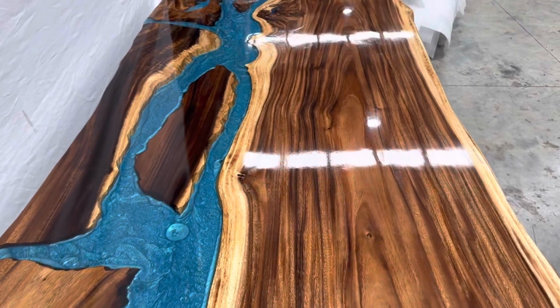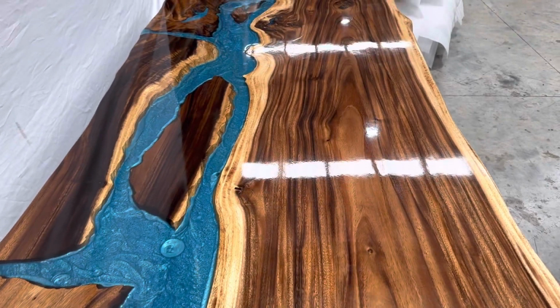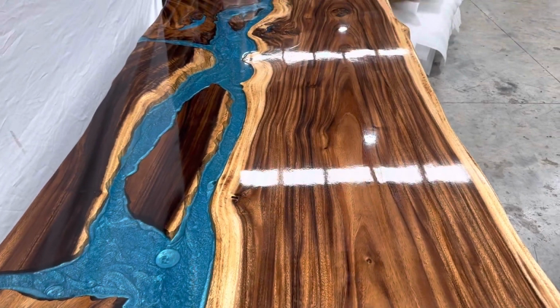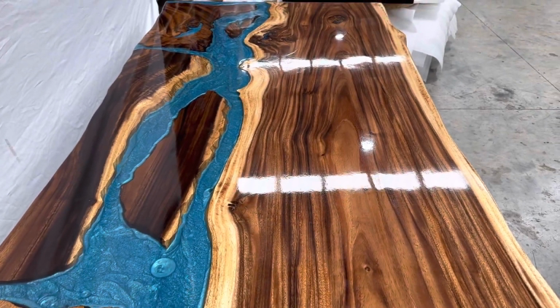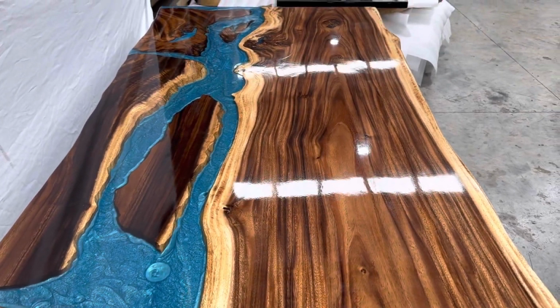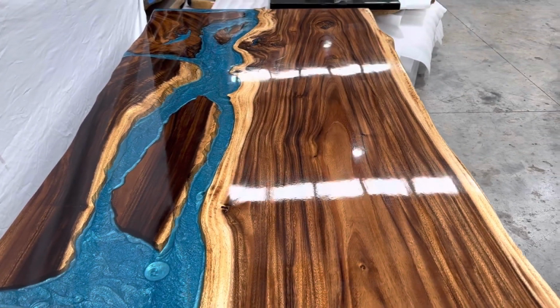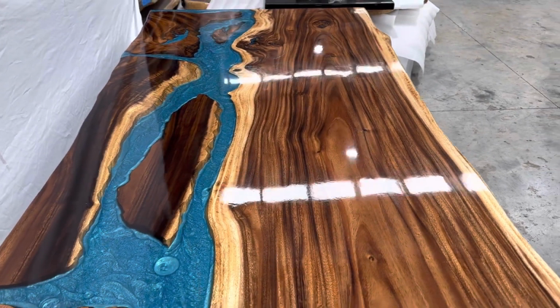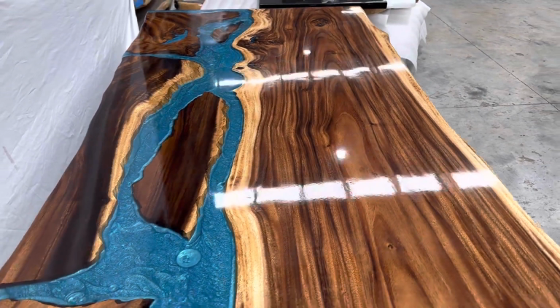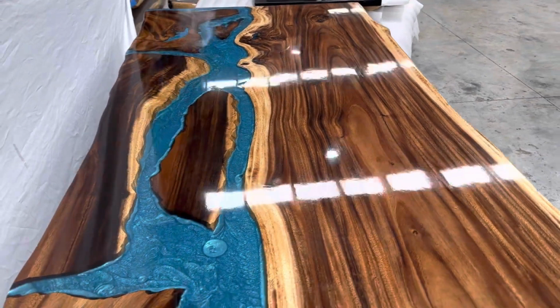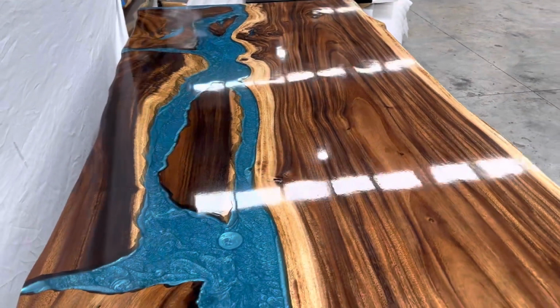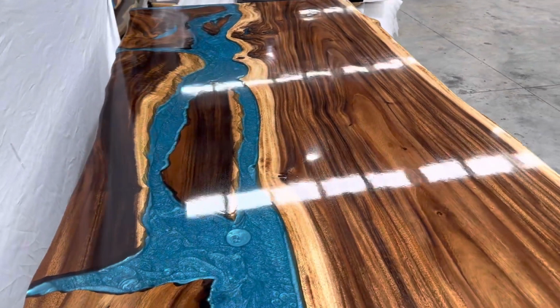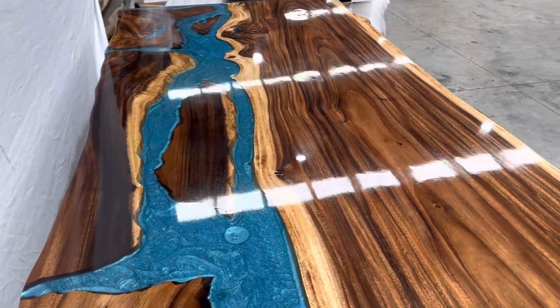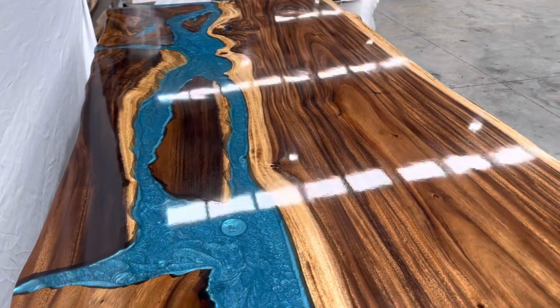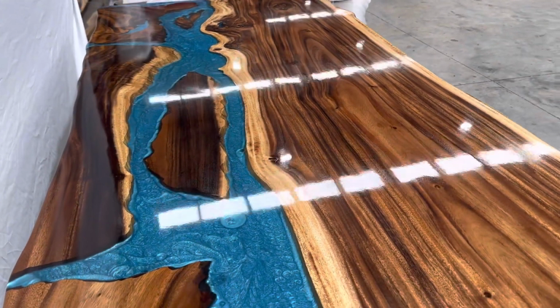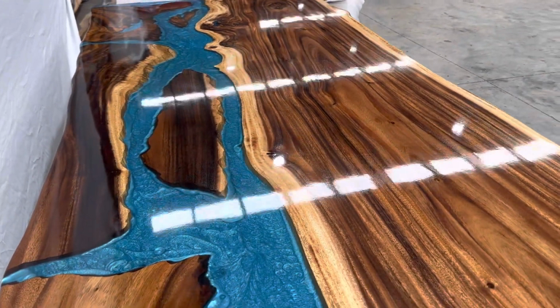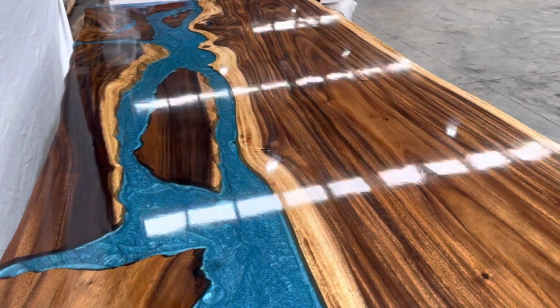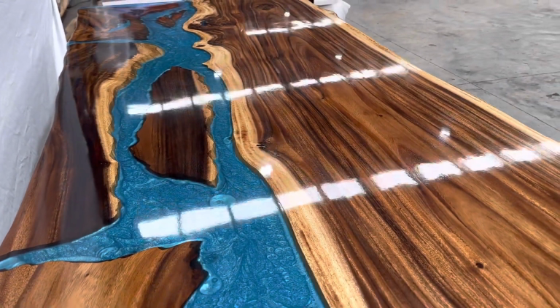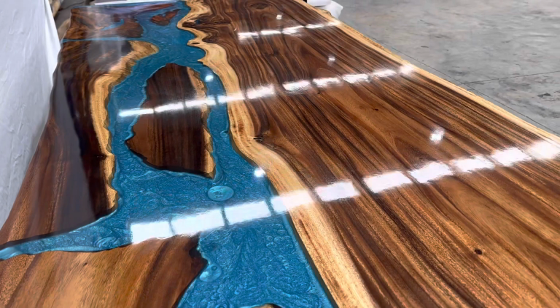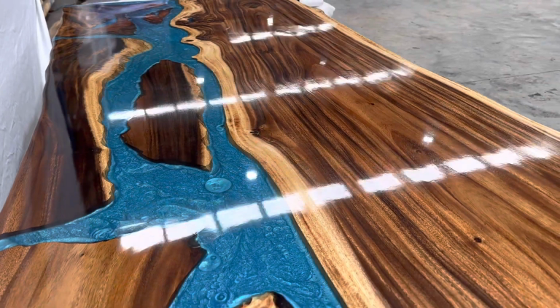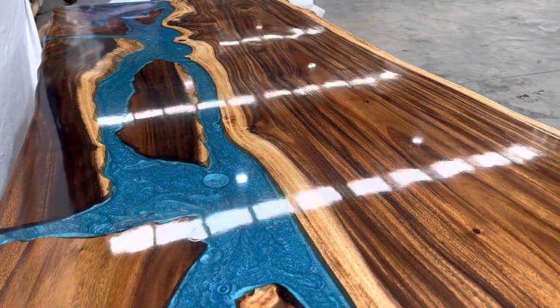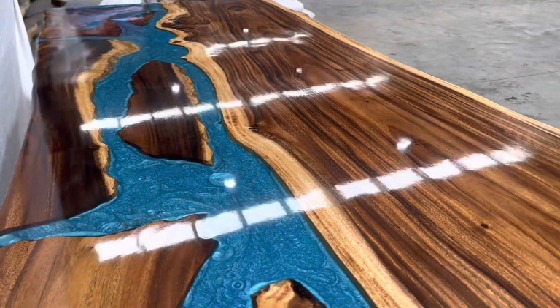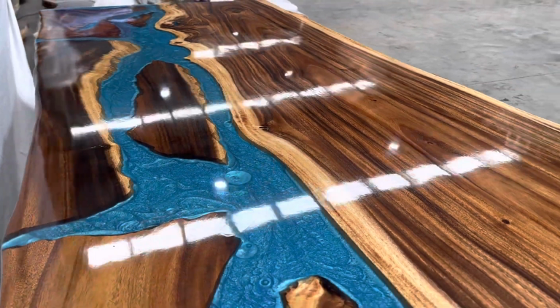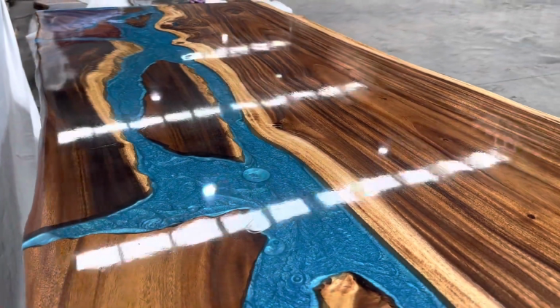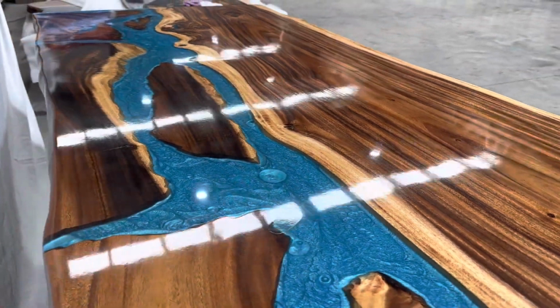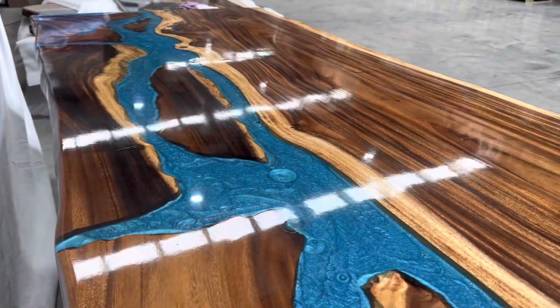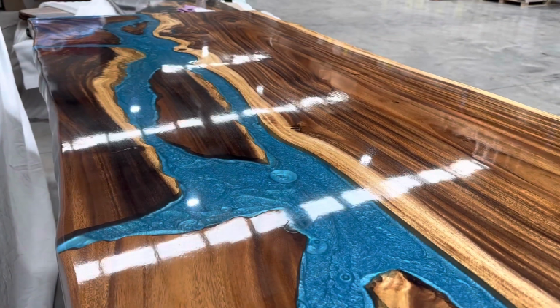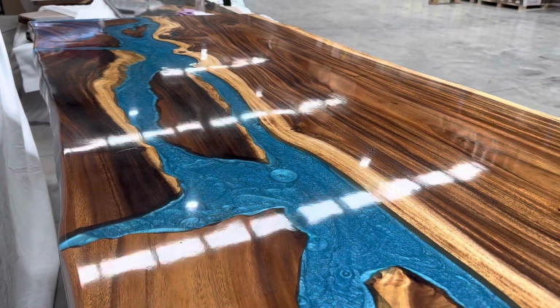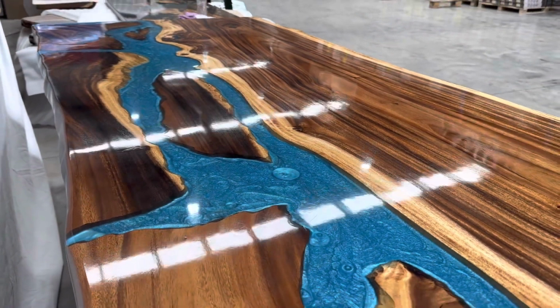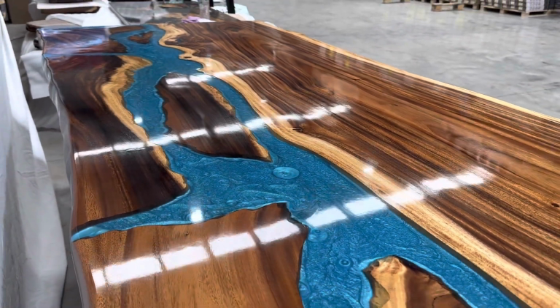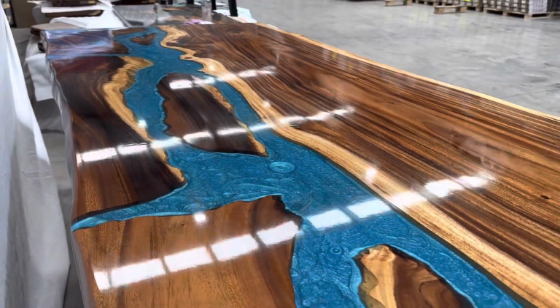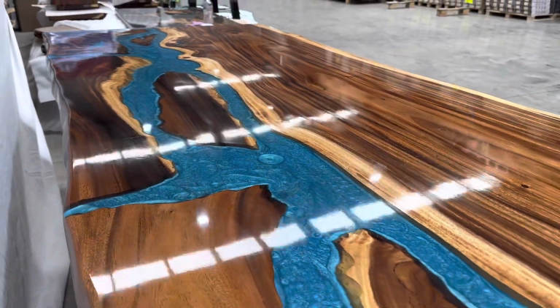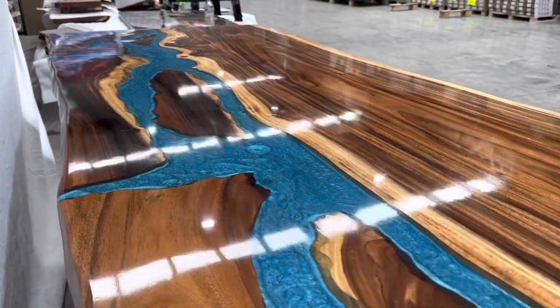With this dimension it can be 10 to 12 seater. This is the live edge for both sides.